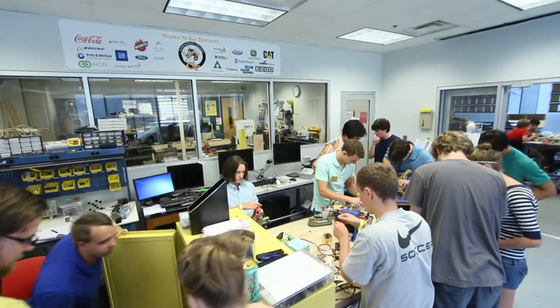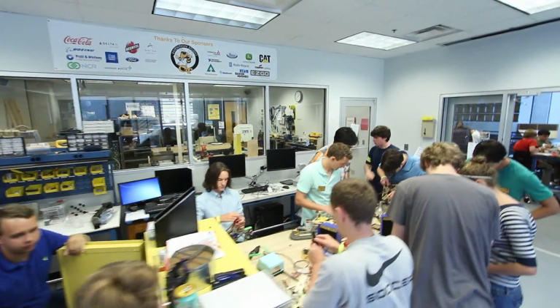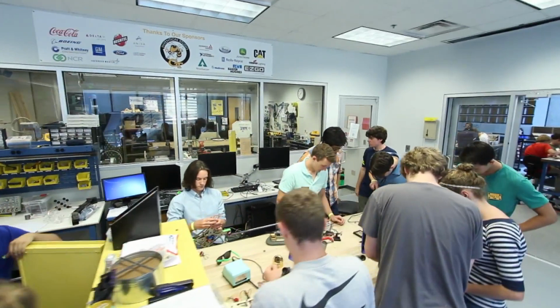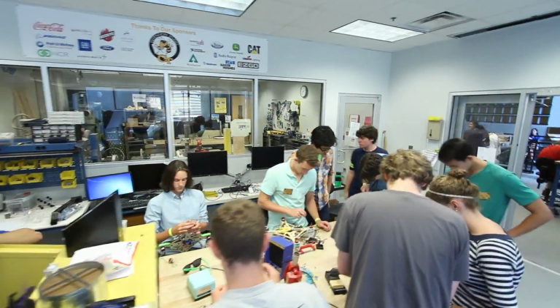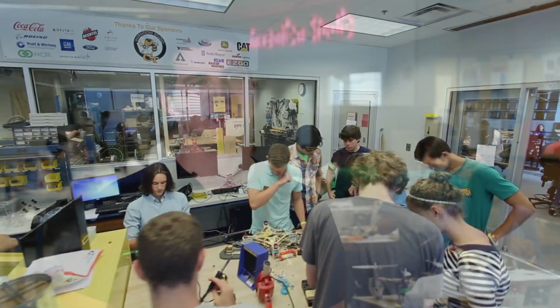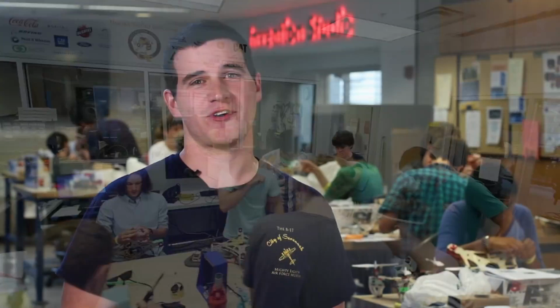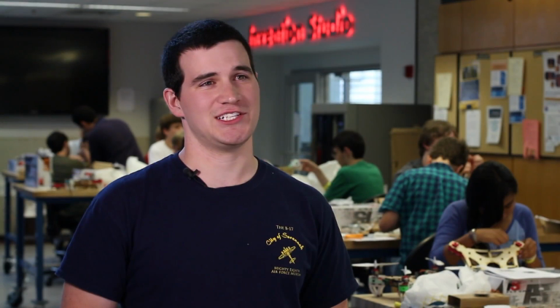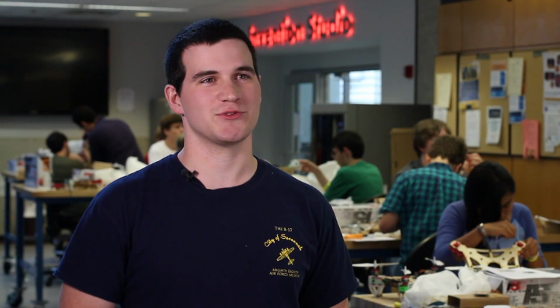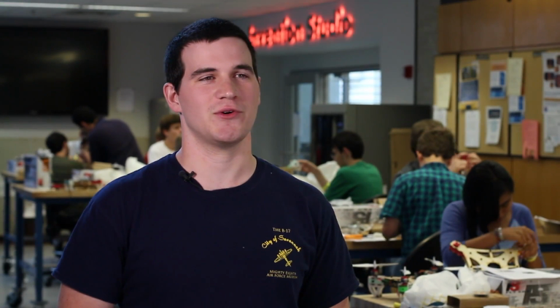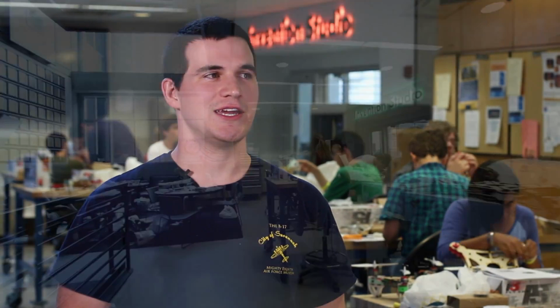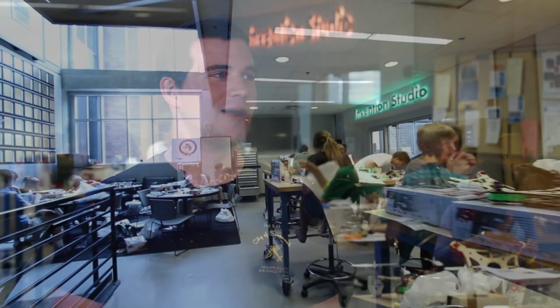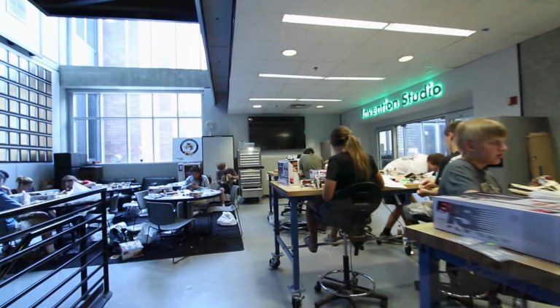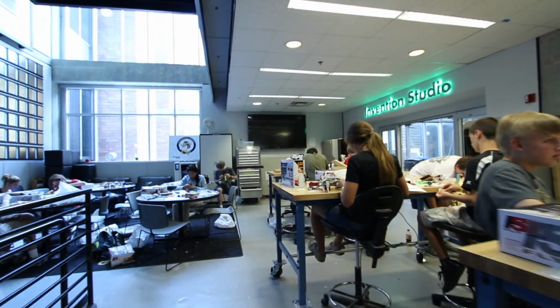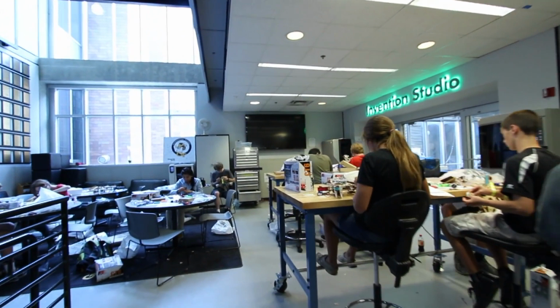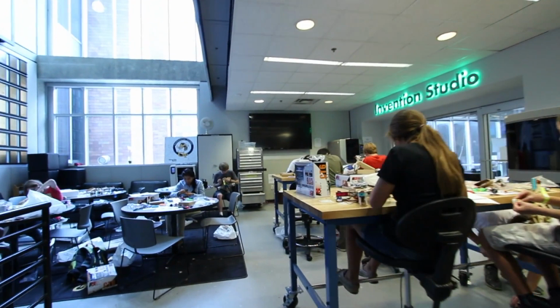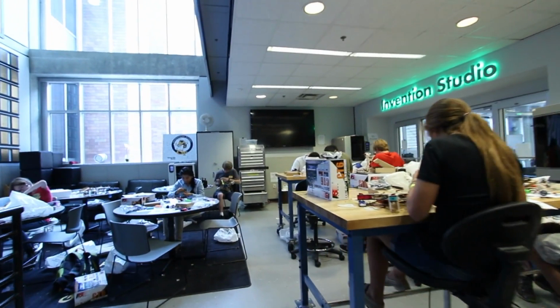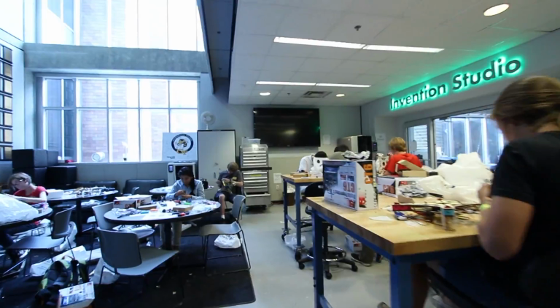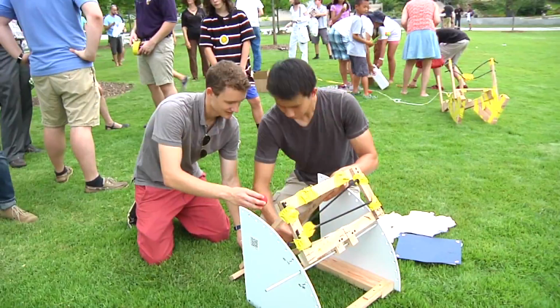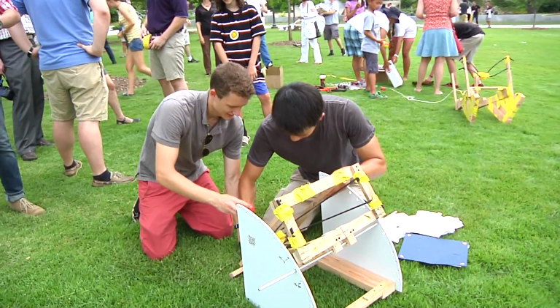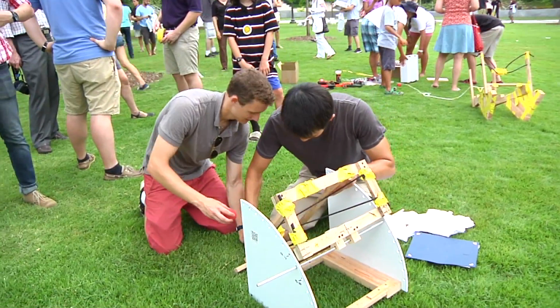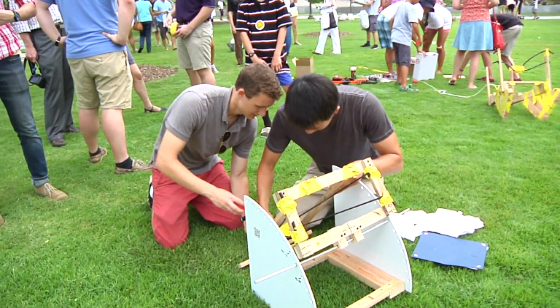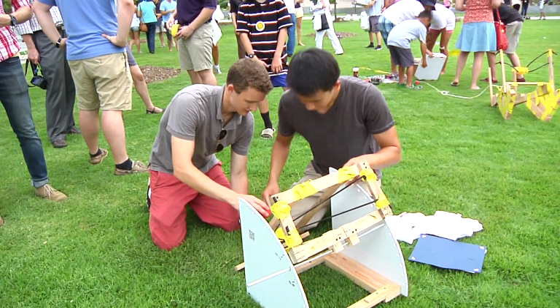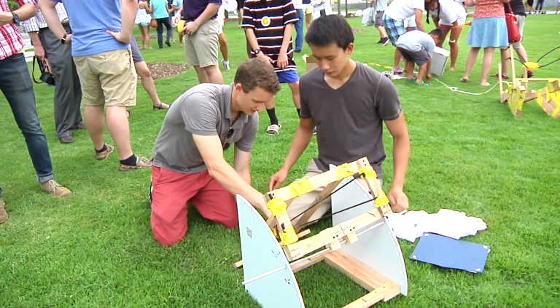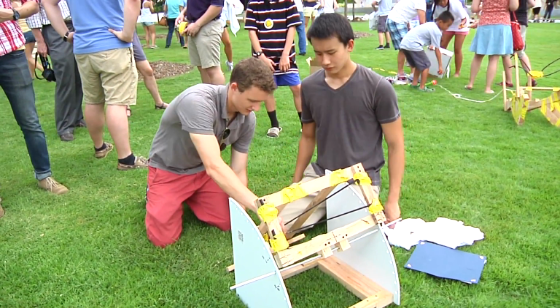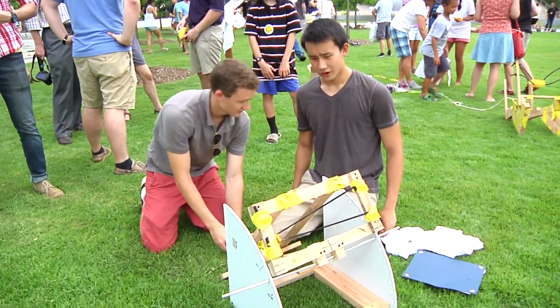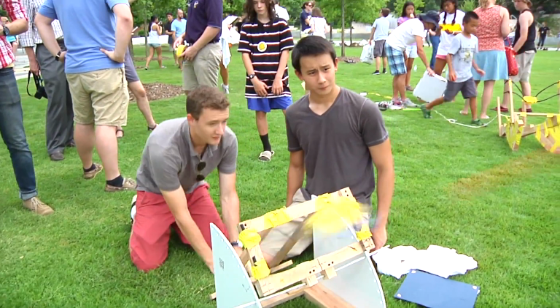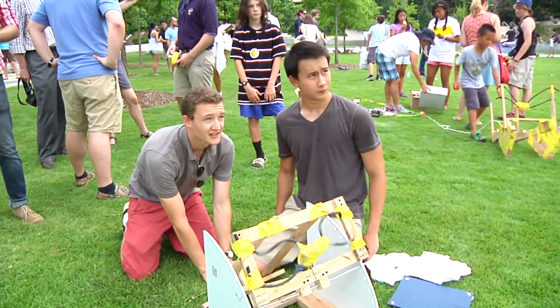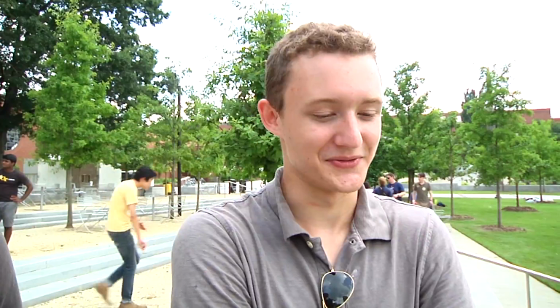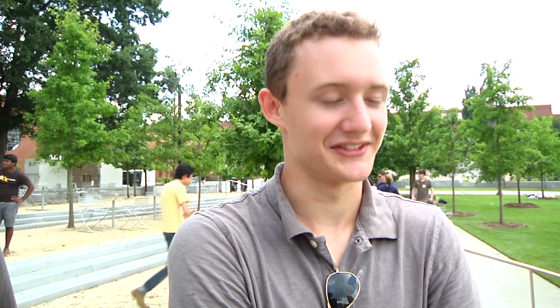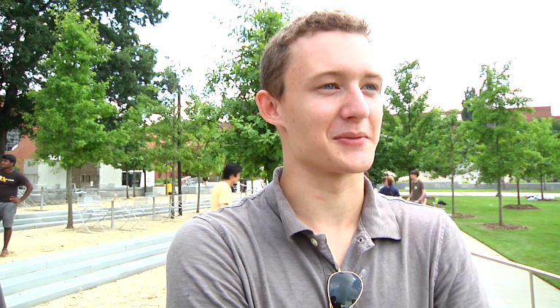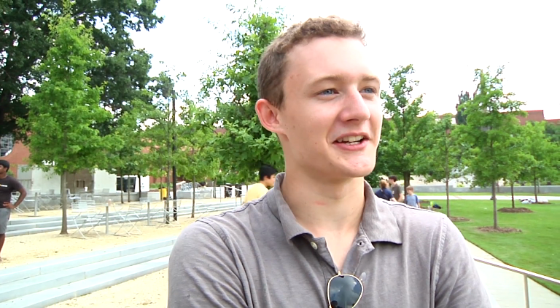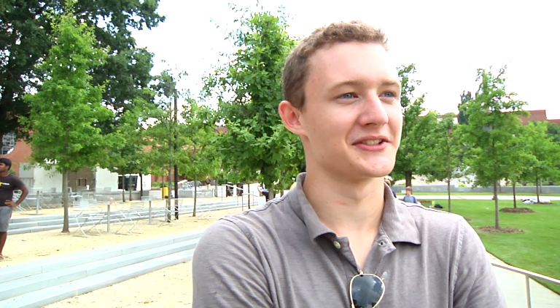I think we're definitely a special place, even as far as engineering schools go. Not many other schools have a facility like this. I love this sort of innovative spirit that was really embodied by this camp. I would never have gotten this opportunity anywhere else.